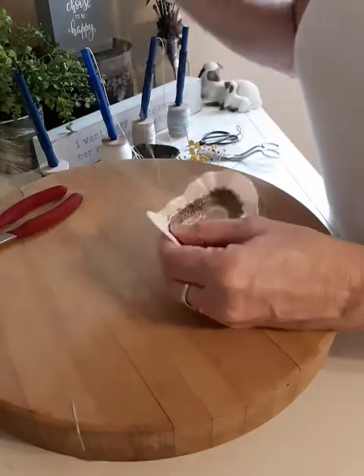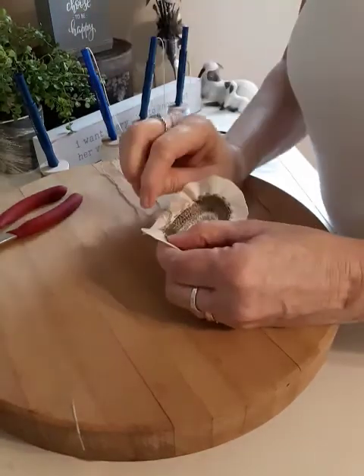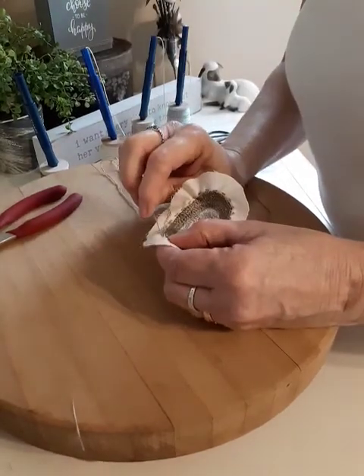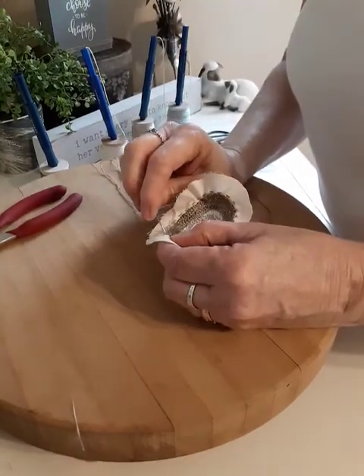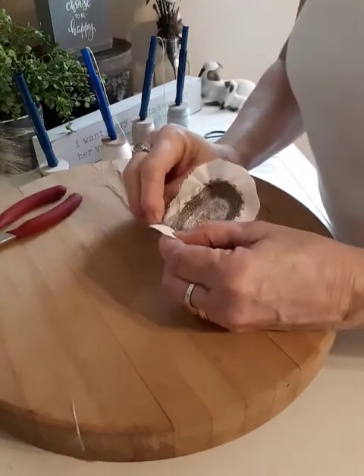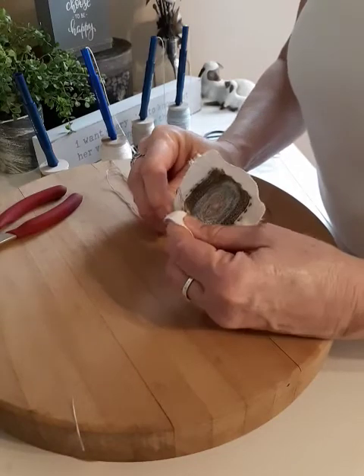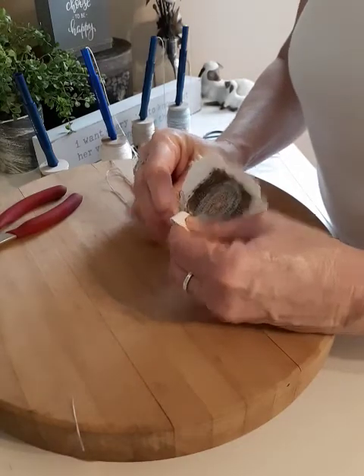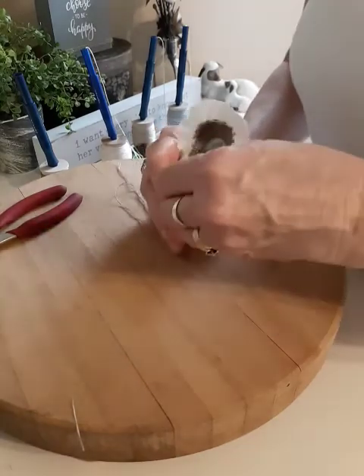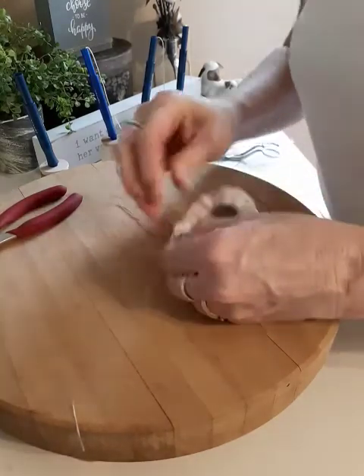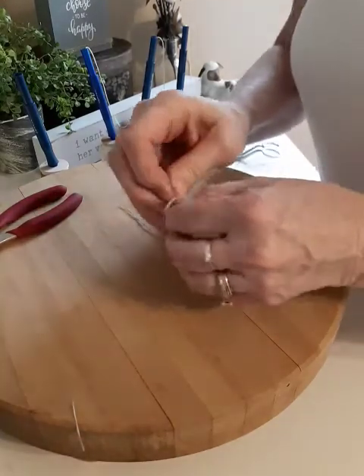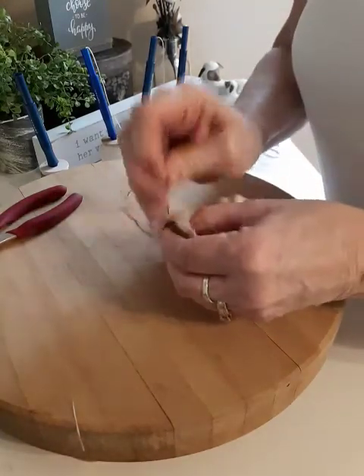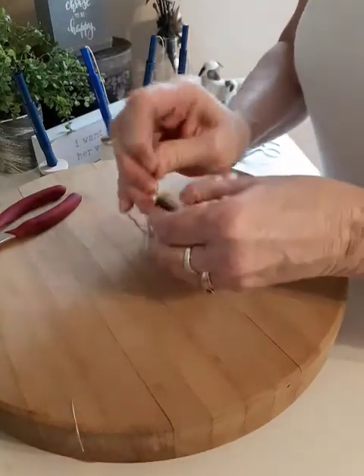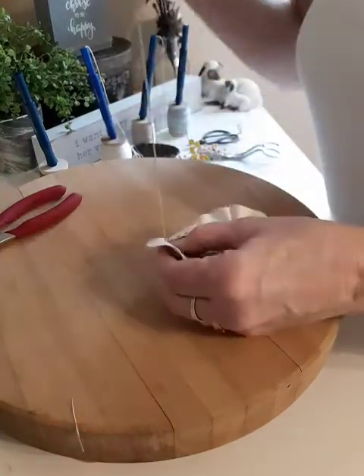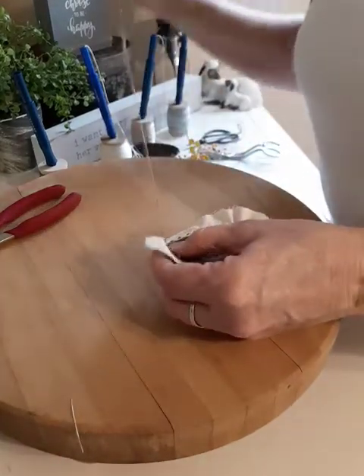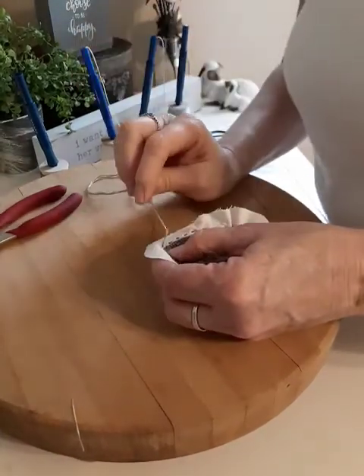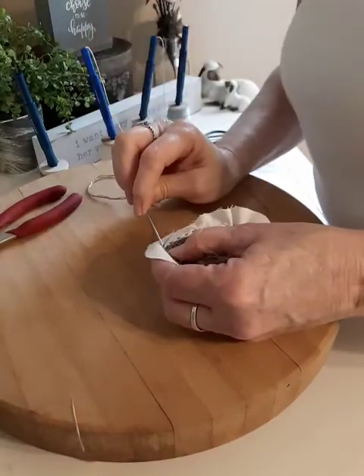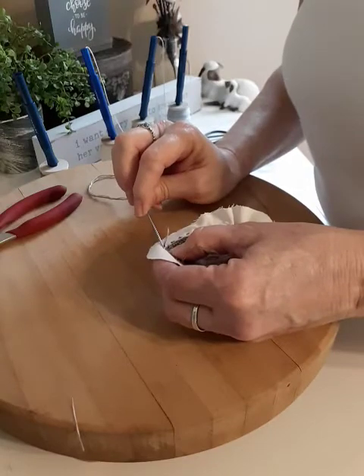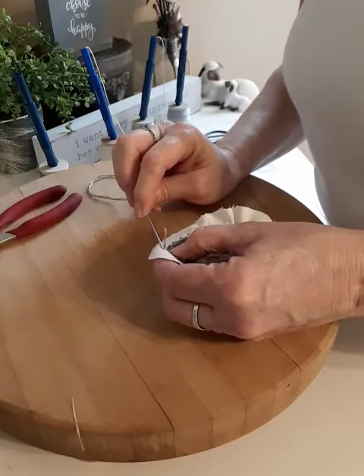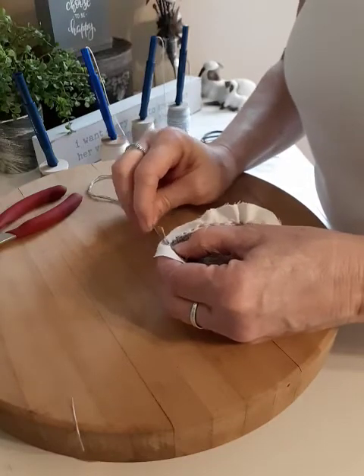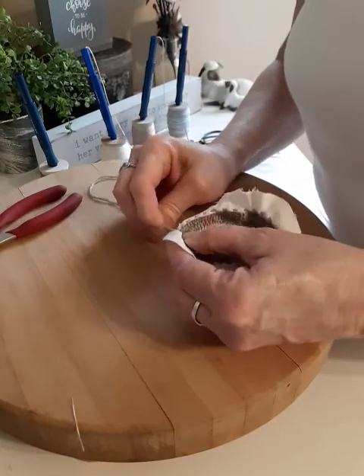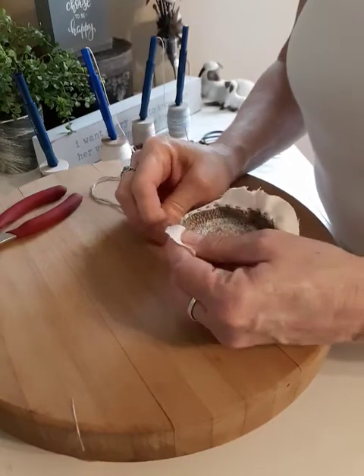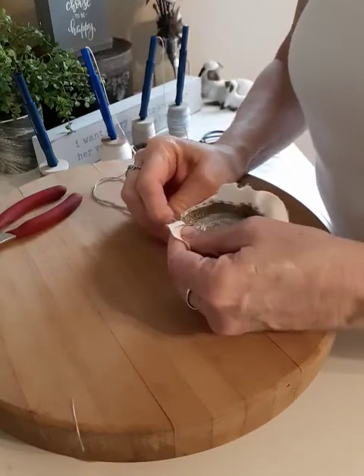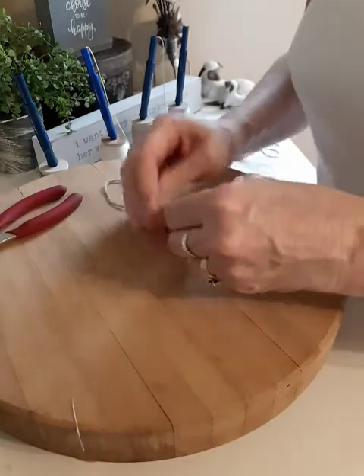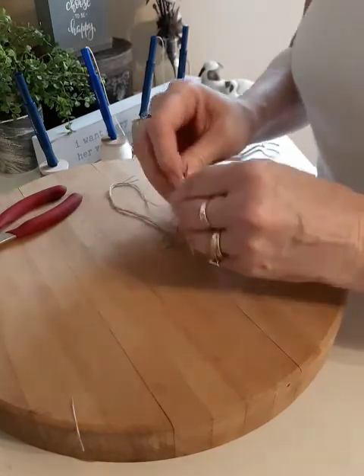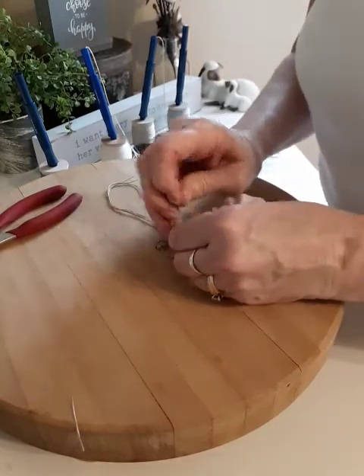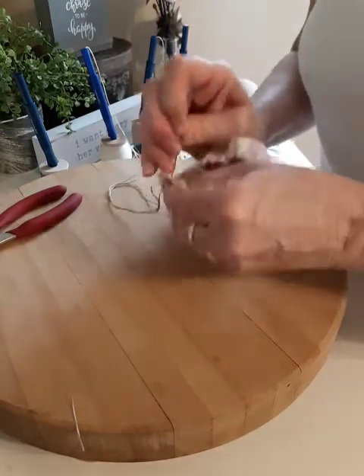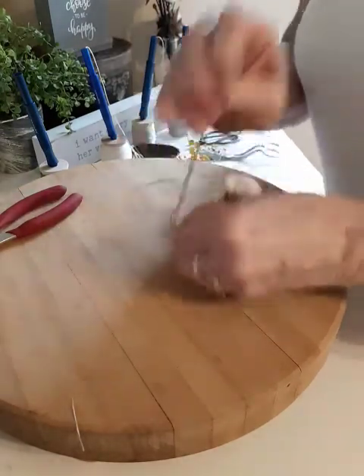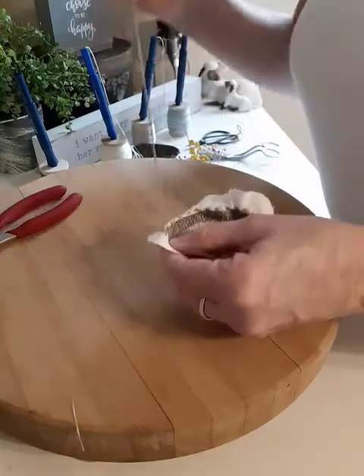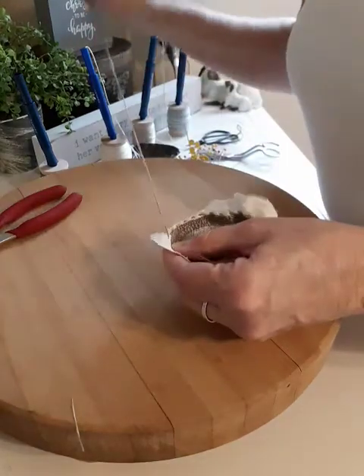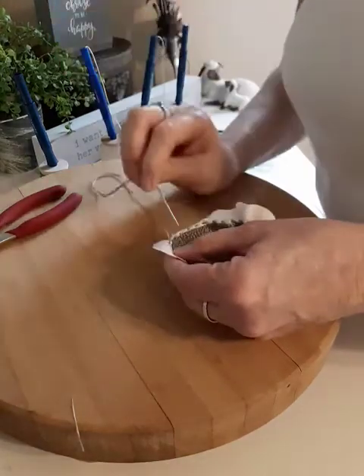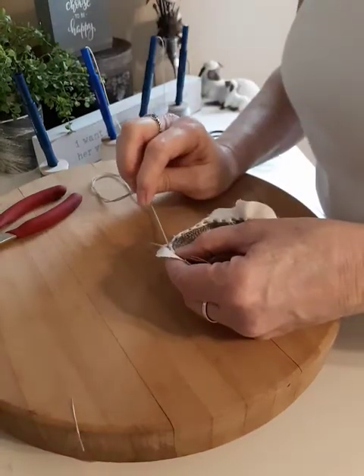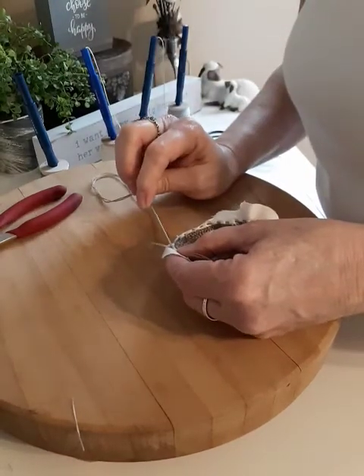This has been a pretty quick project on a Sunday afternoon. Just think — when you need a little personalized gift for someone, how quick you can put something like this together.